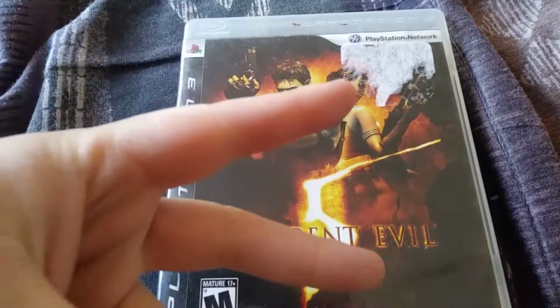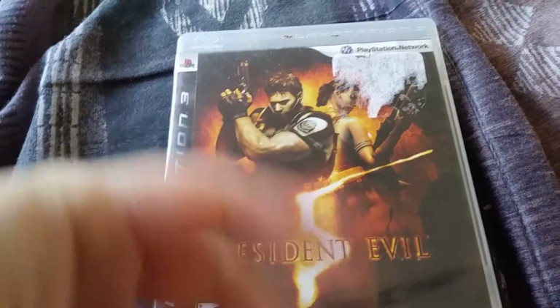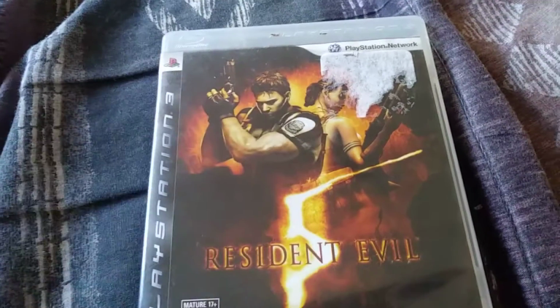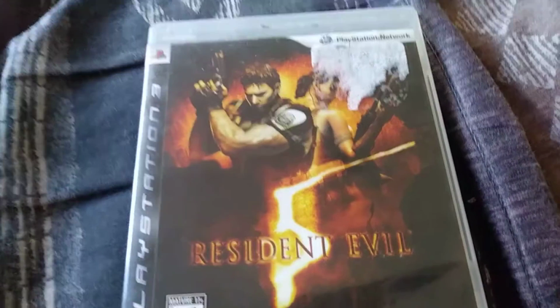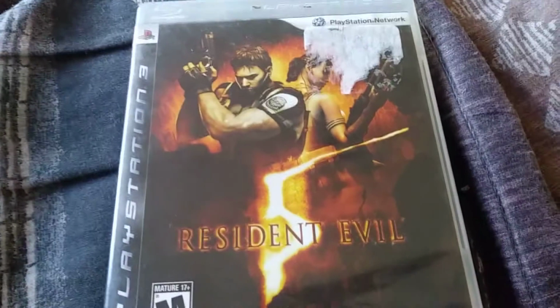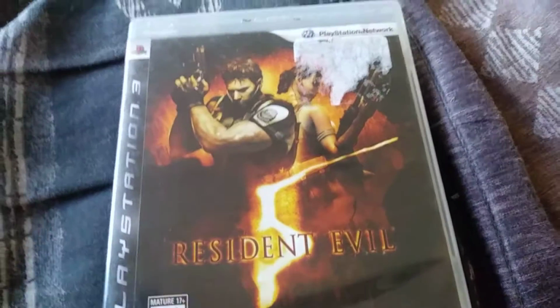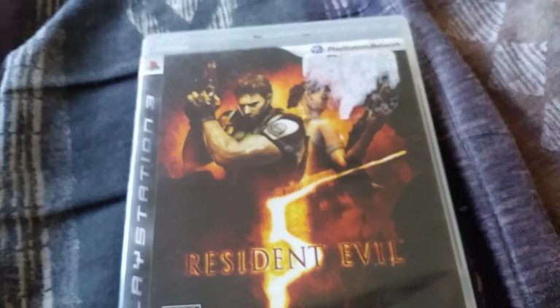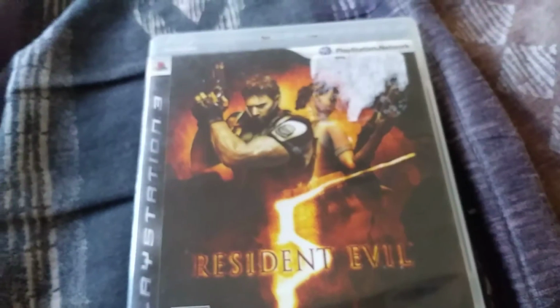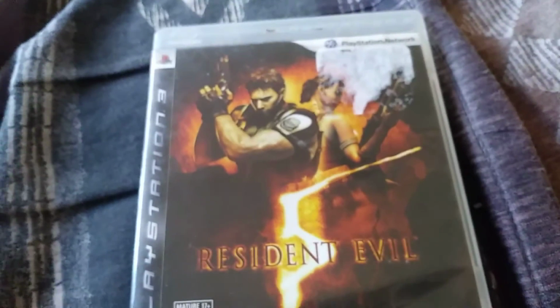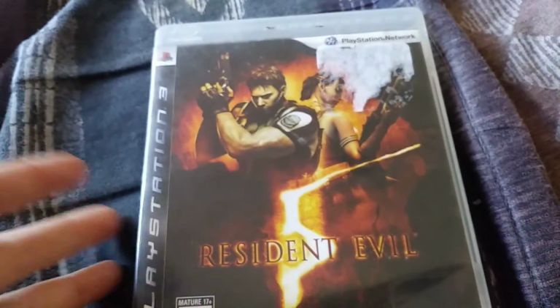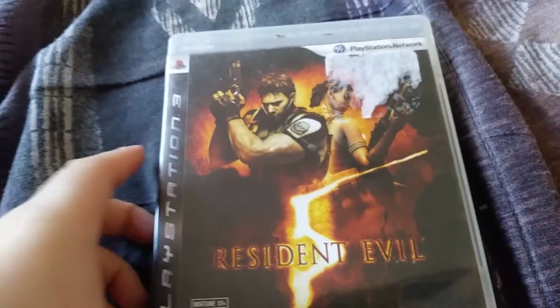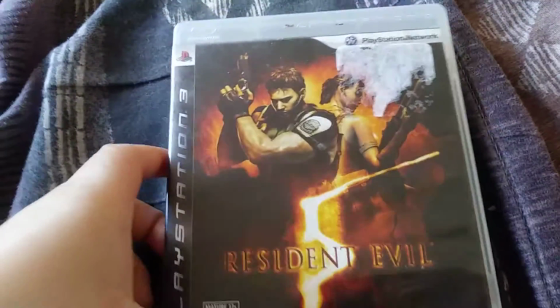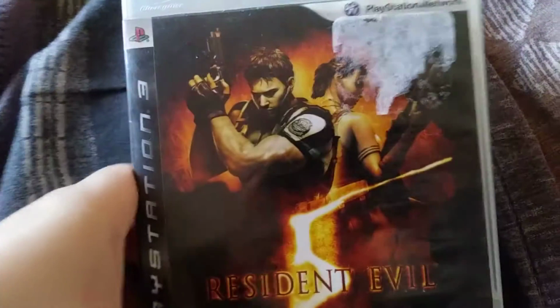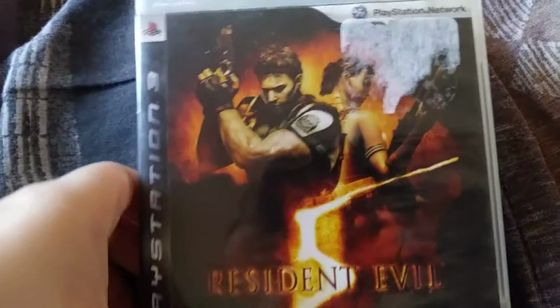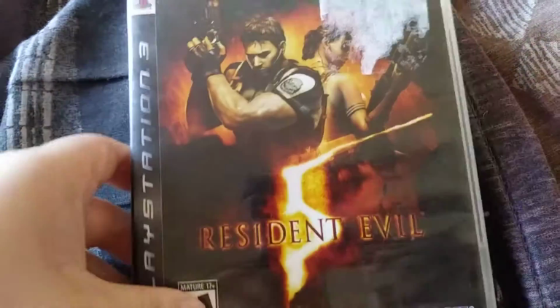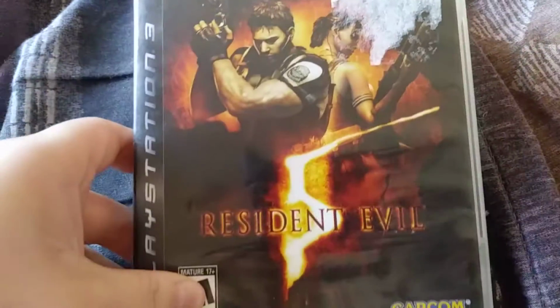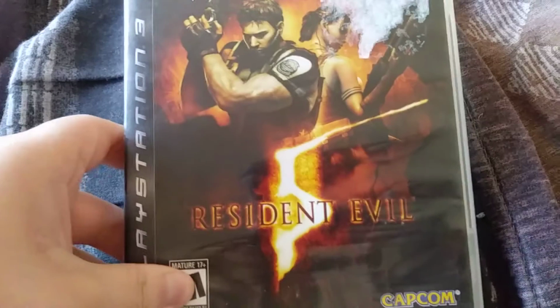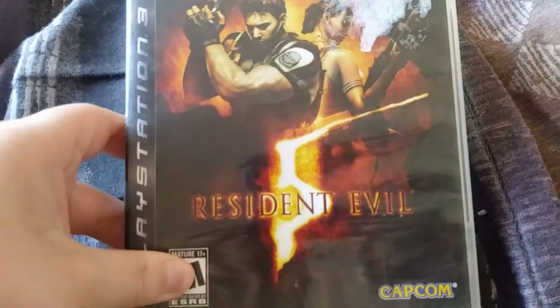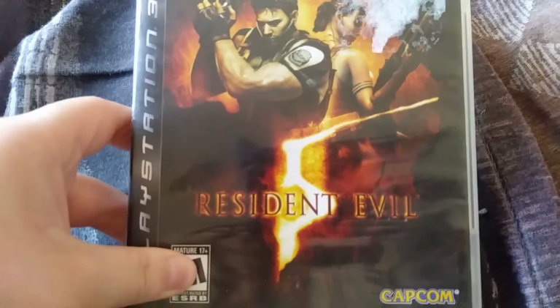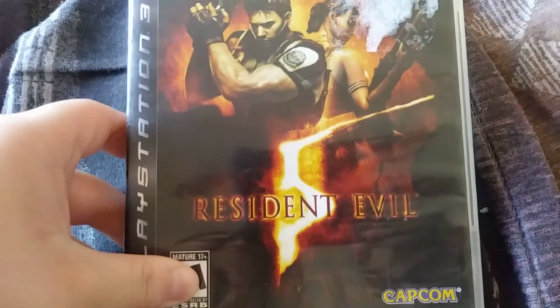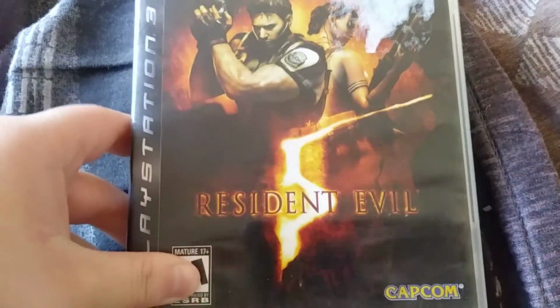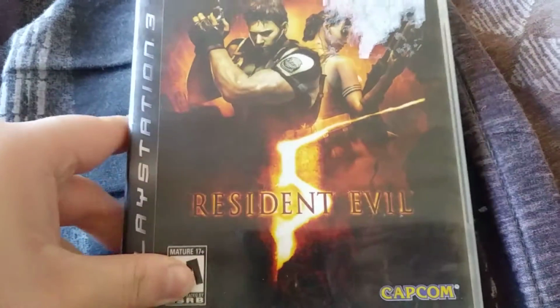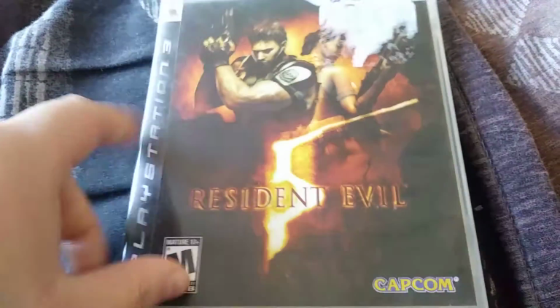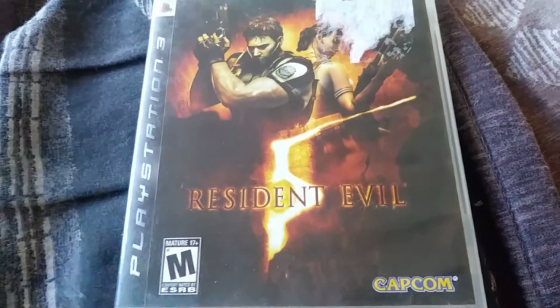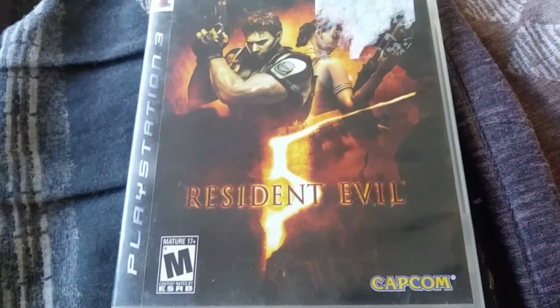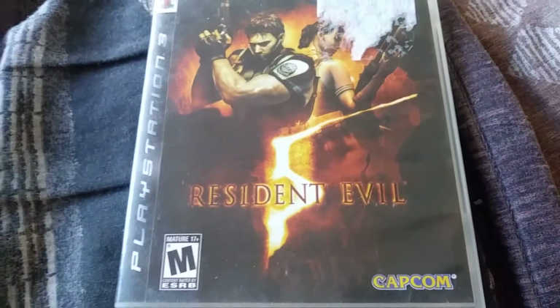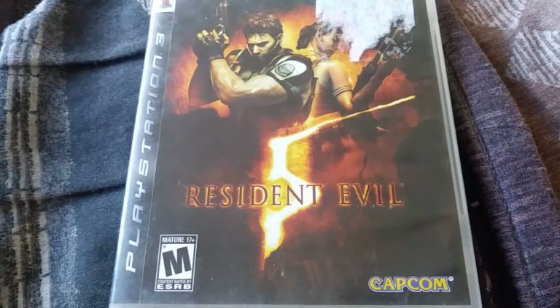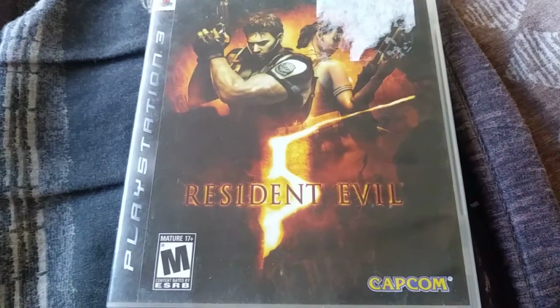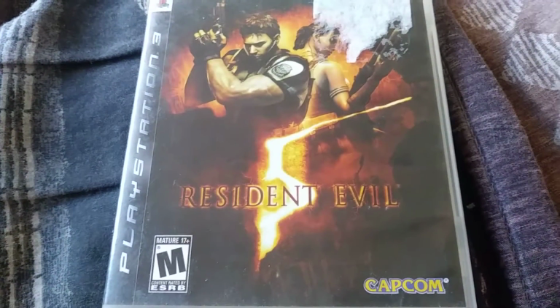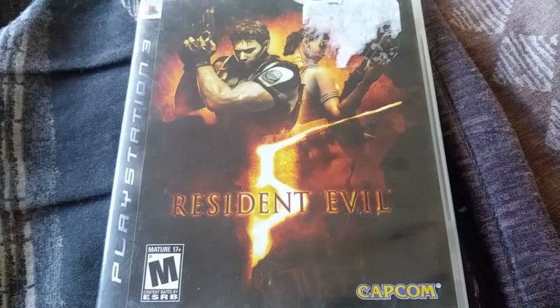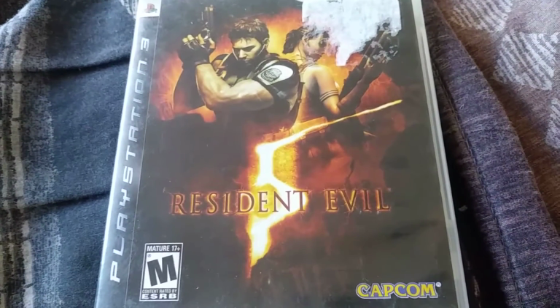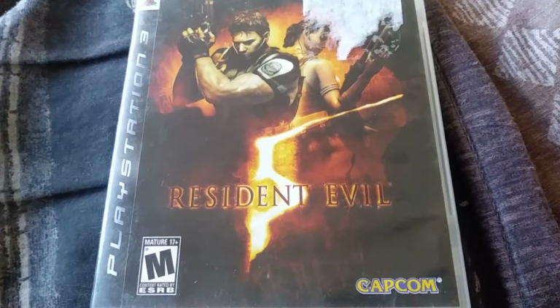Hey guys, it's FatKids, so today's unboxing is going to be Resident Evil 5, so let's get into it.